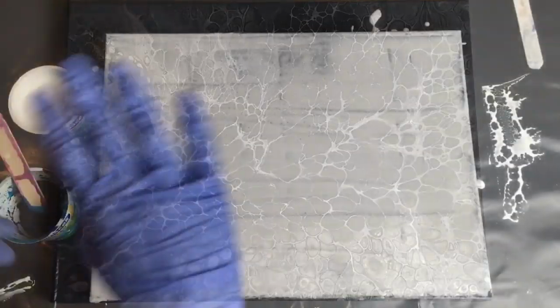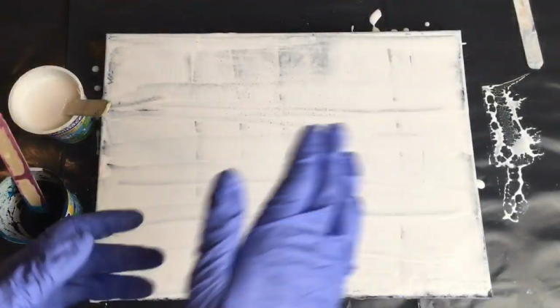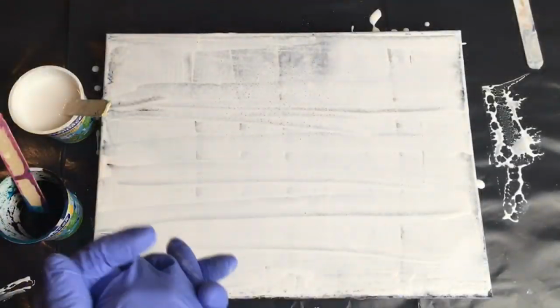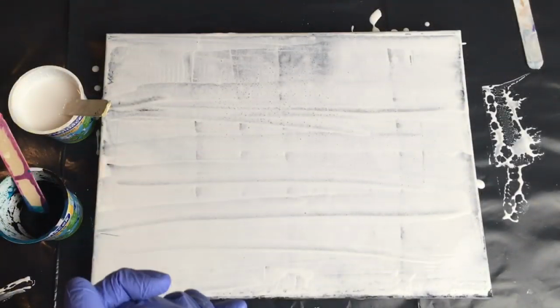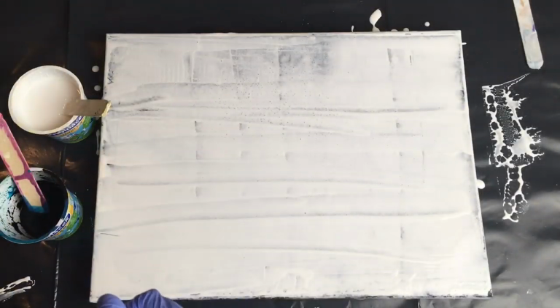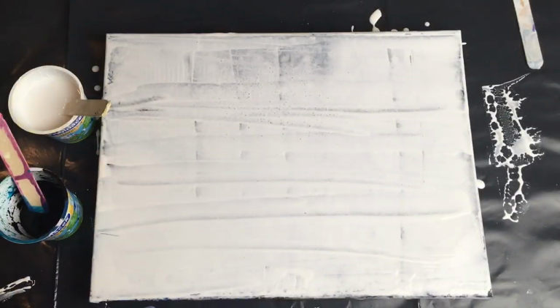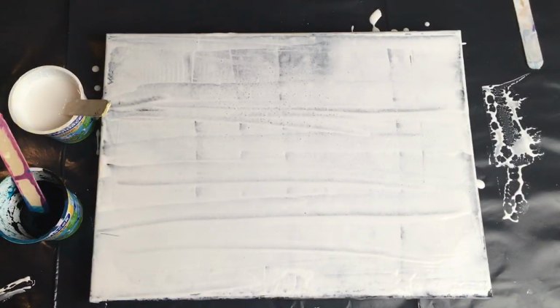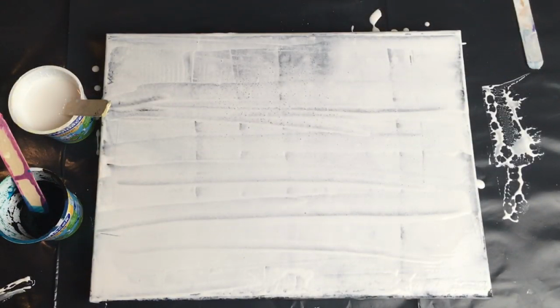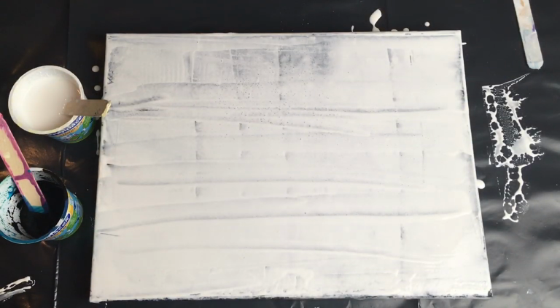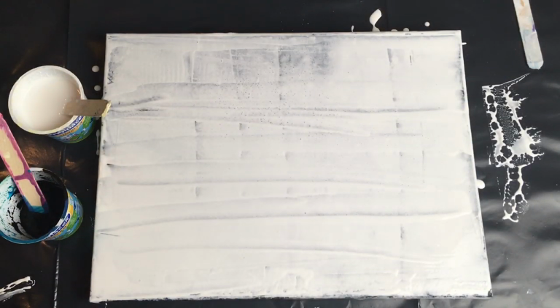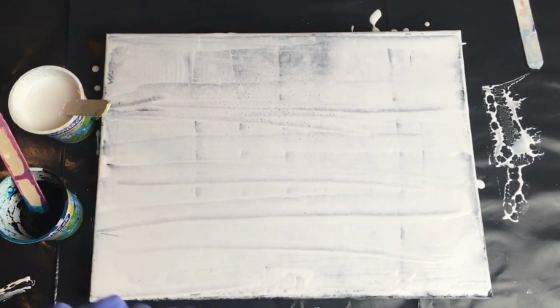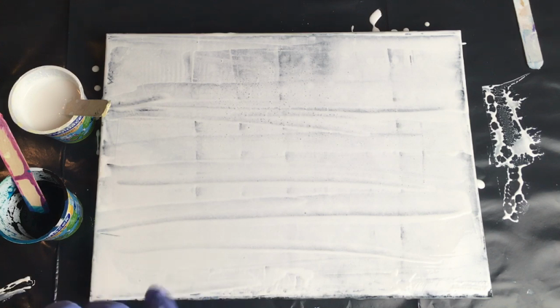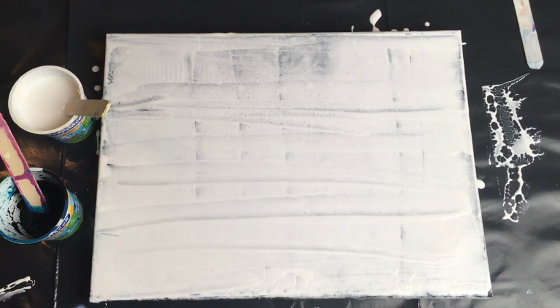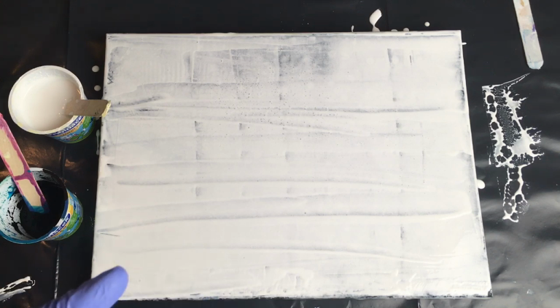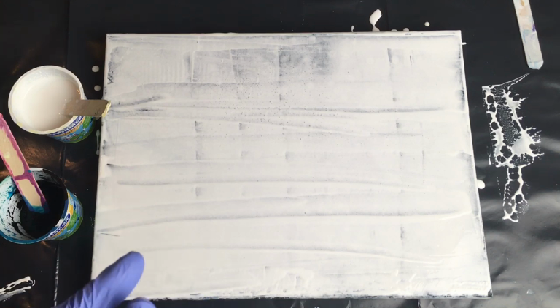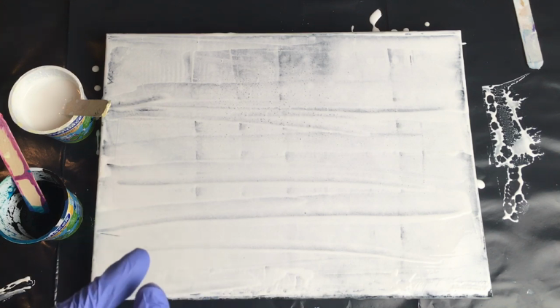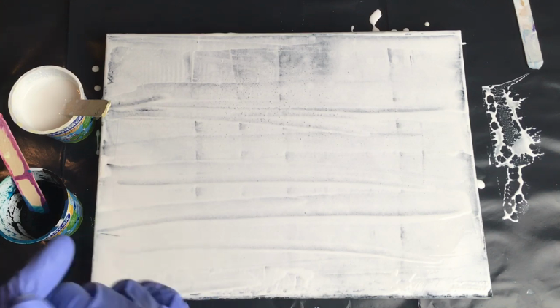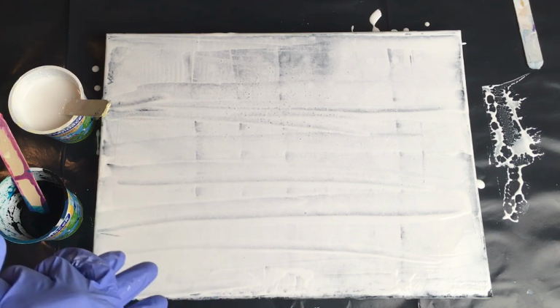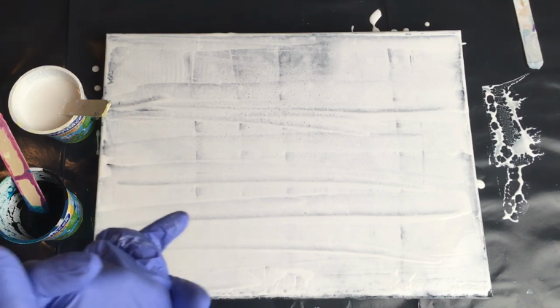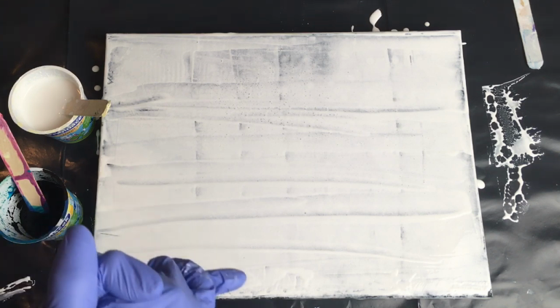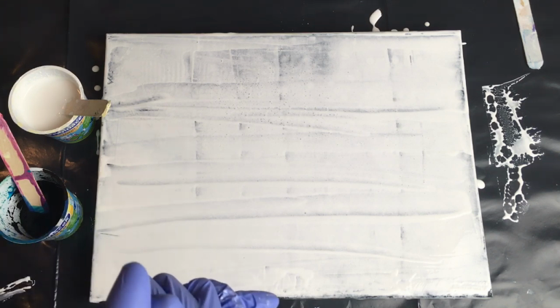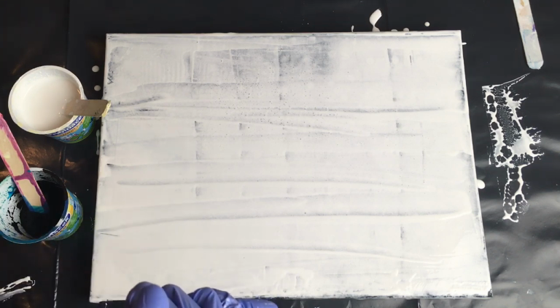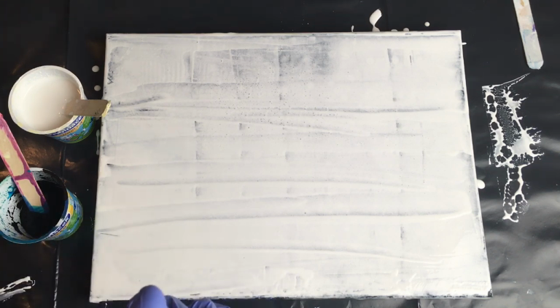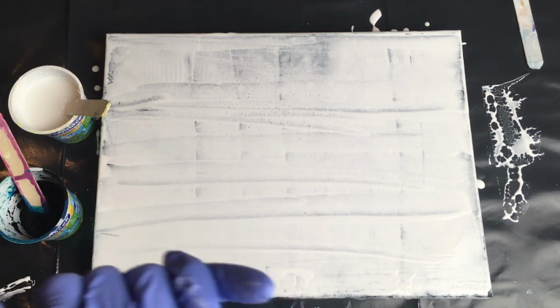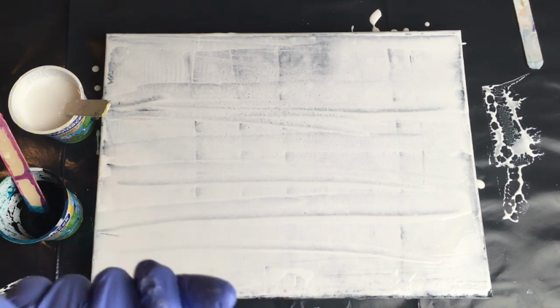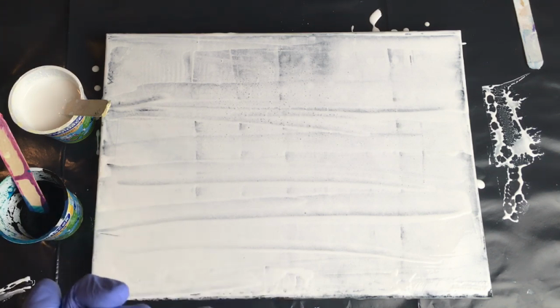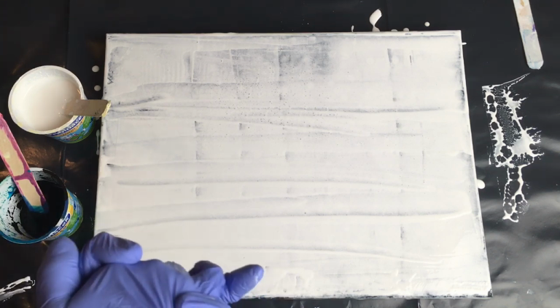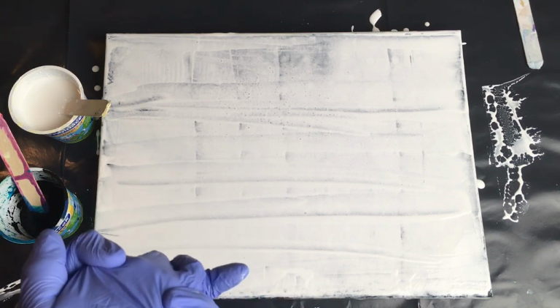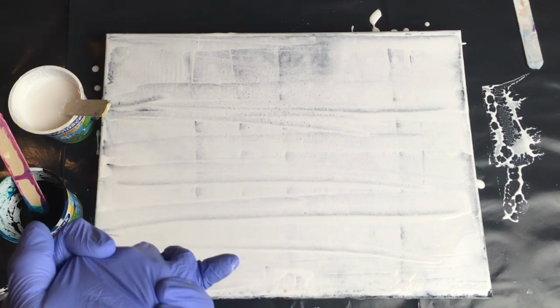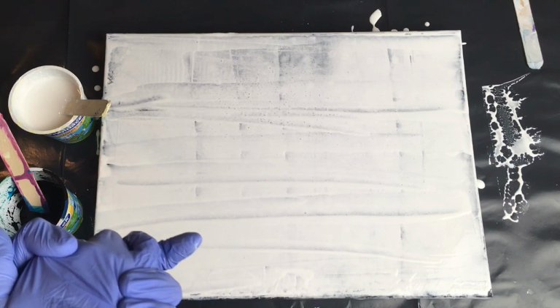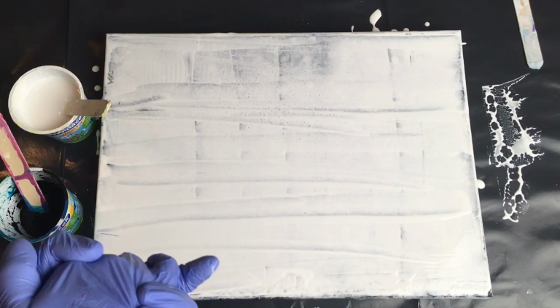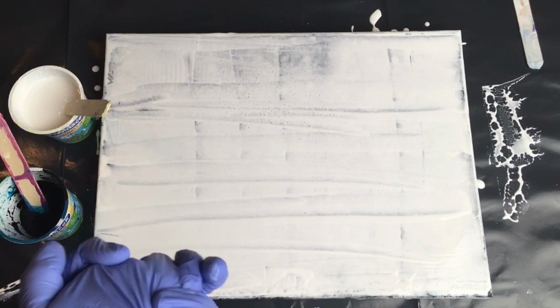Hey guys! It's Veronica from Me Paintings. Welcome to my painting tutorial. I hope you are doing well and have been creating some beautiful art.